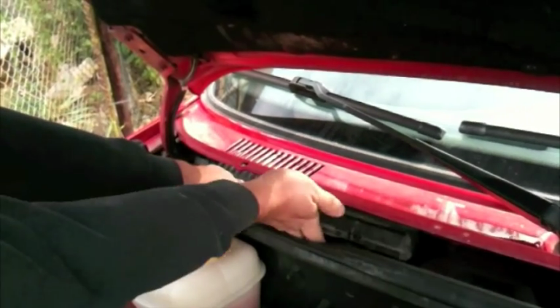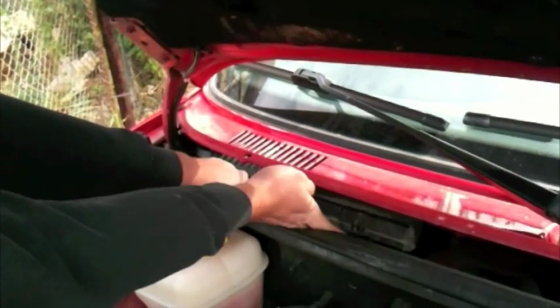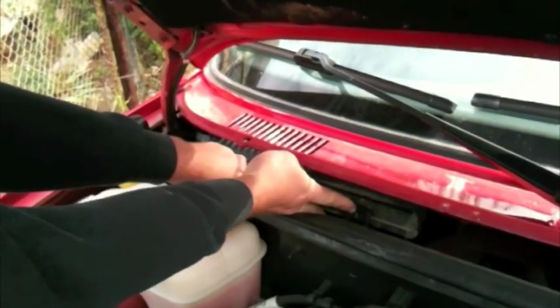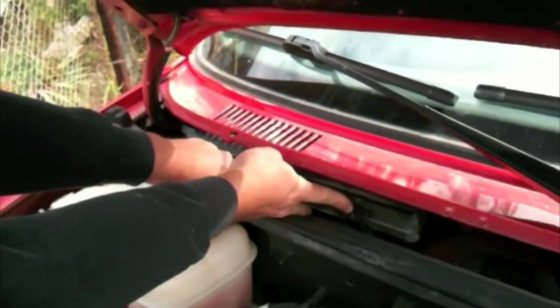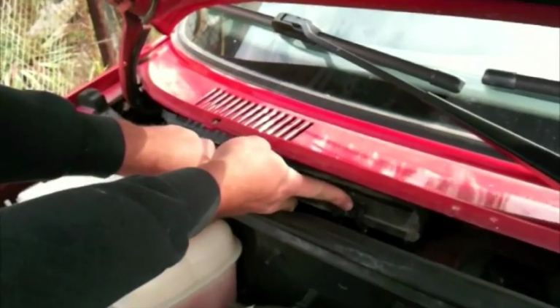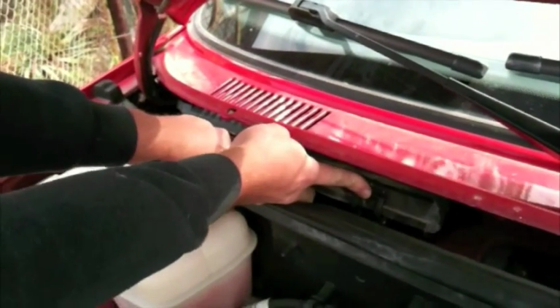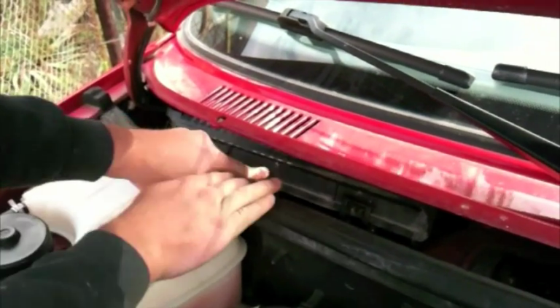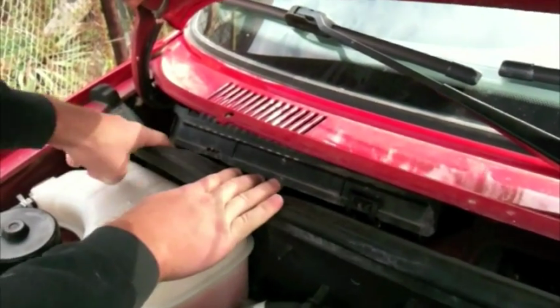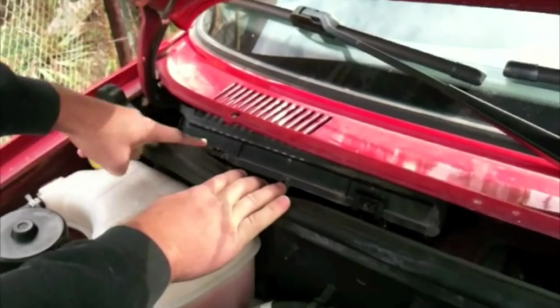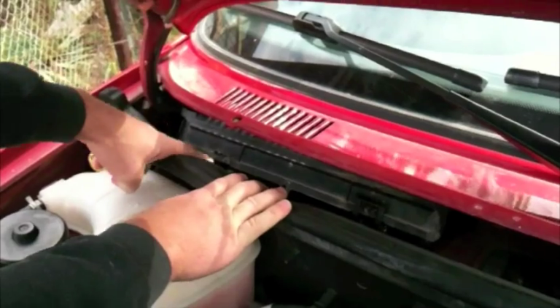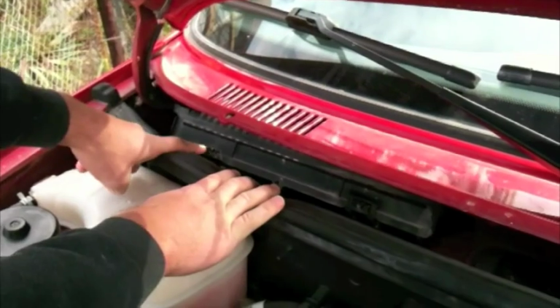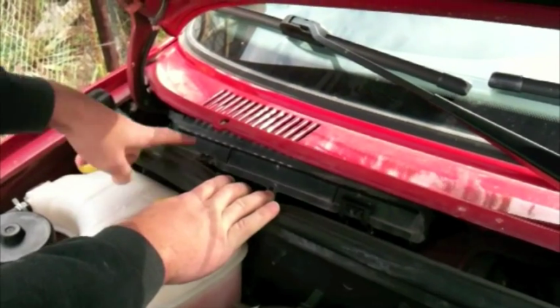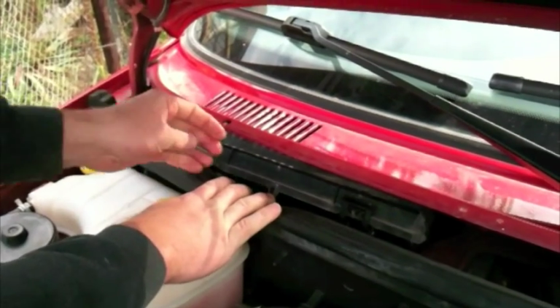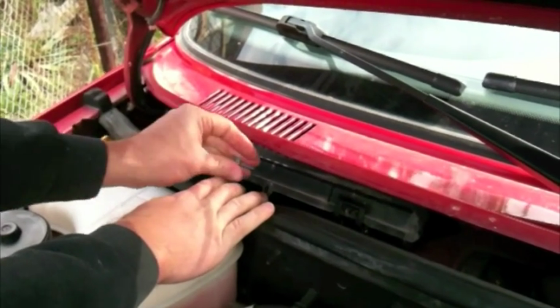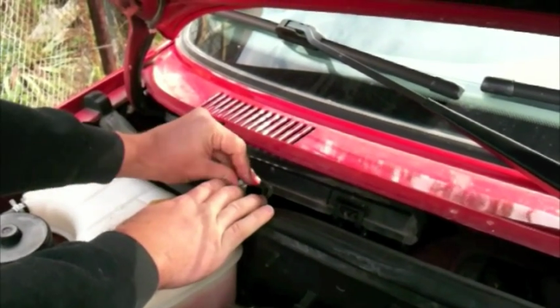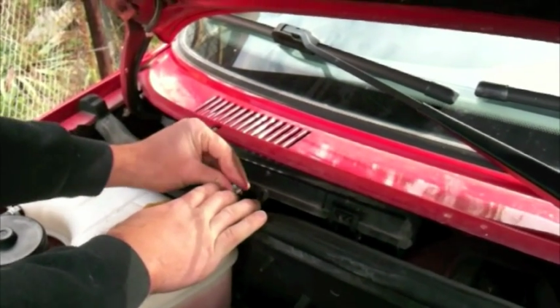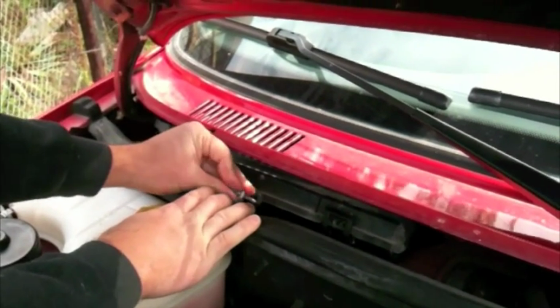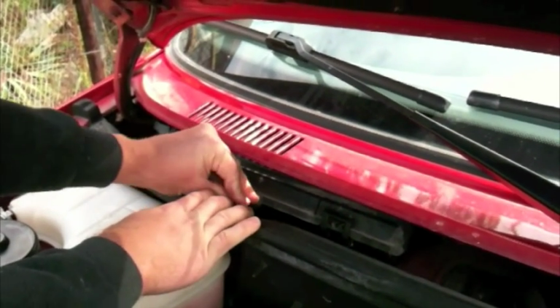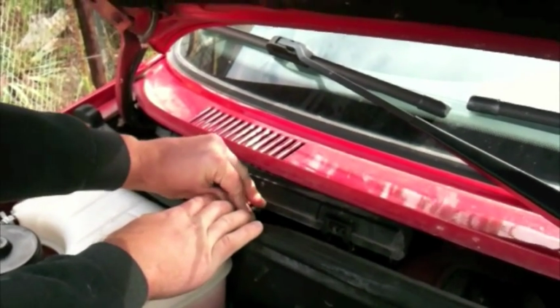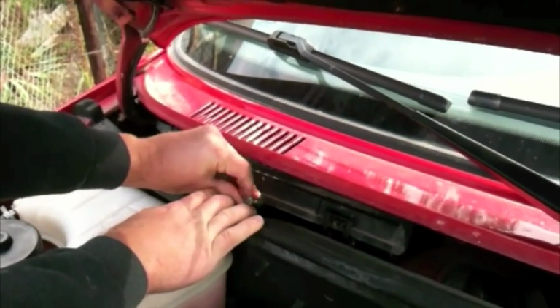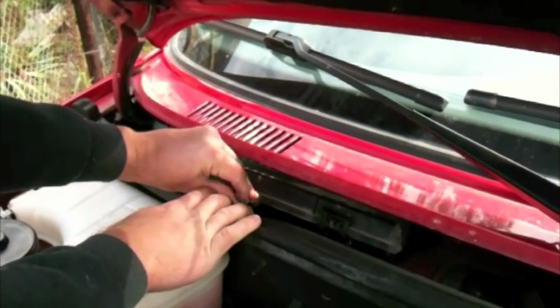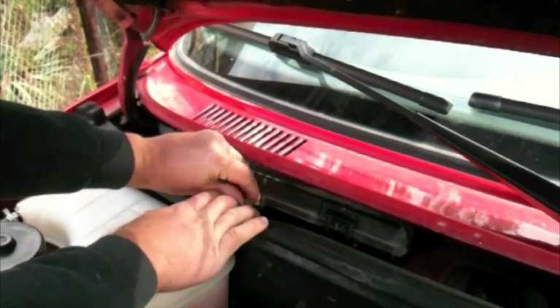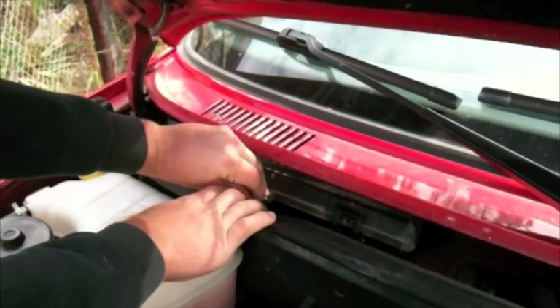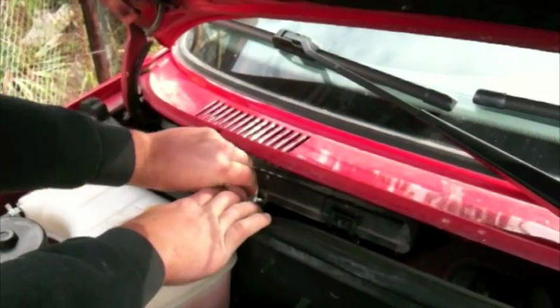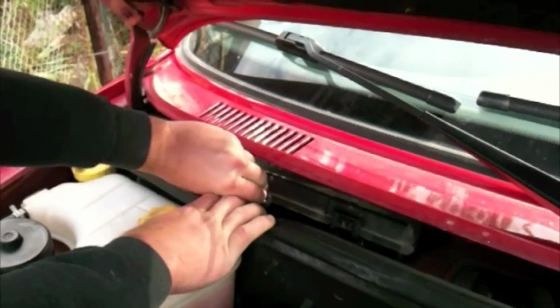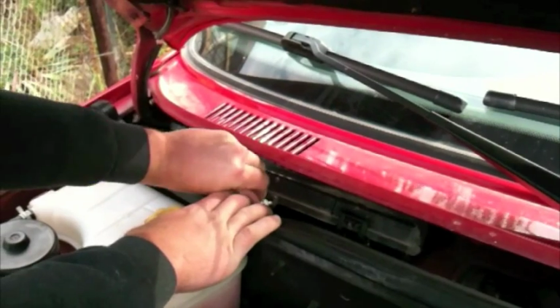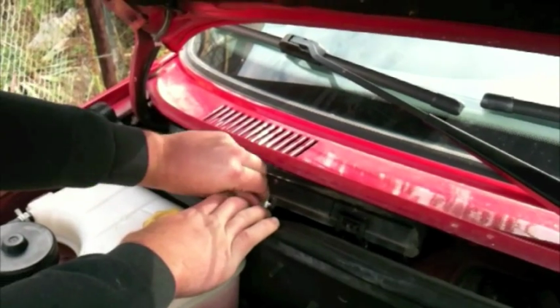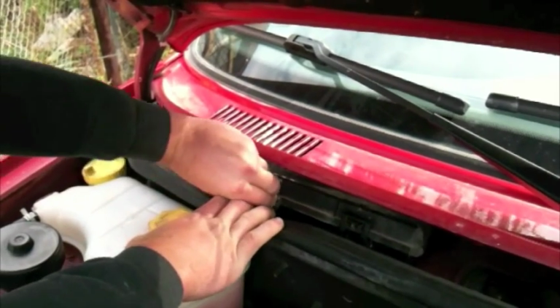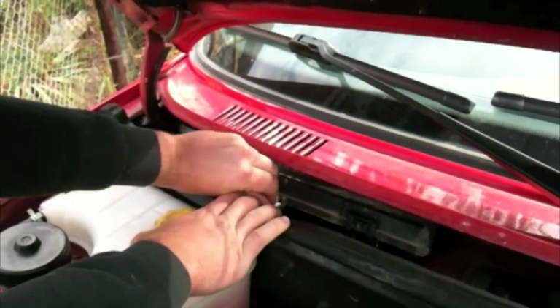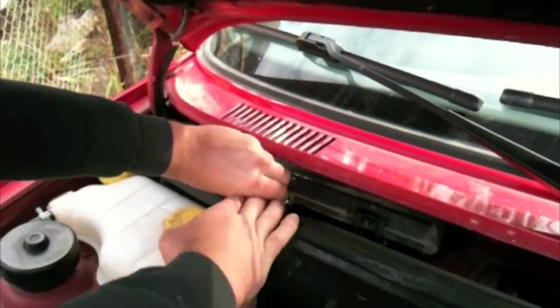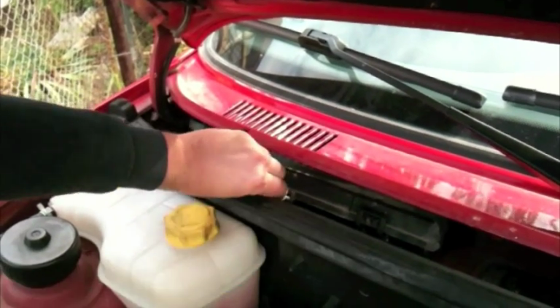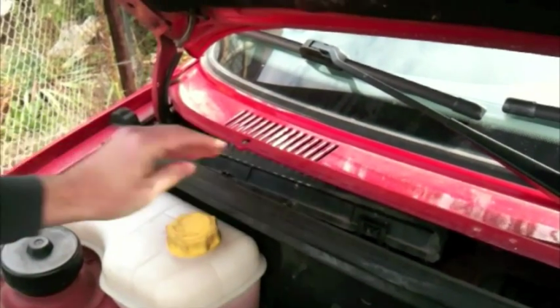Put the clips back on. There's another one here on the regular, and probably a screw here — I didn't have any screw. Okay, that's it.